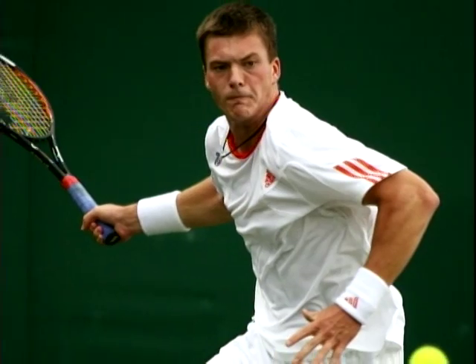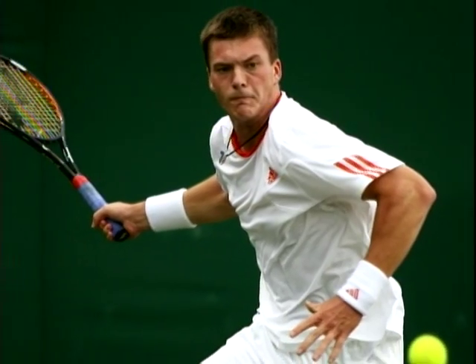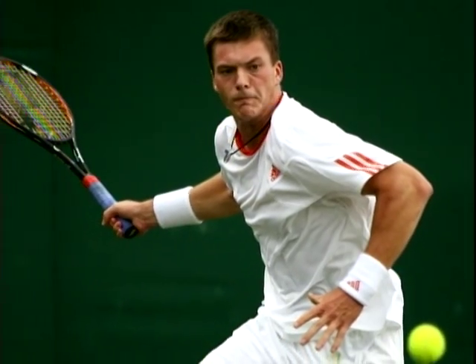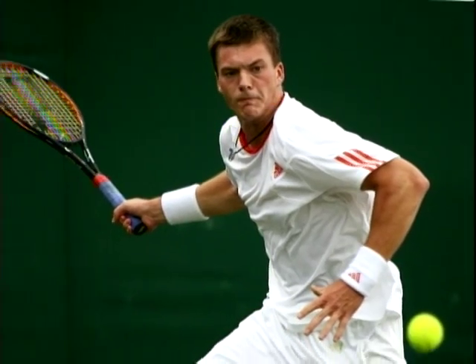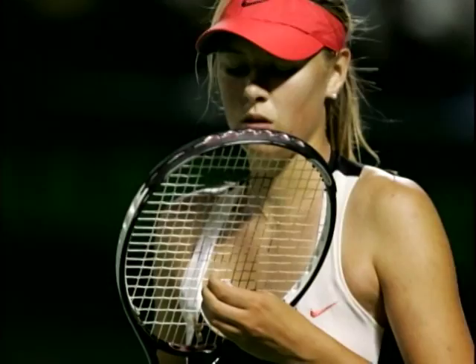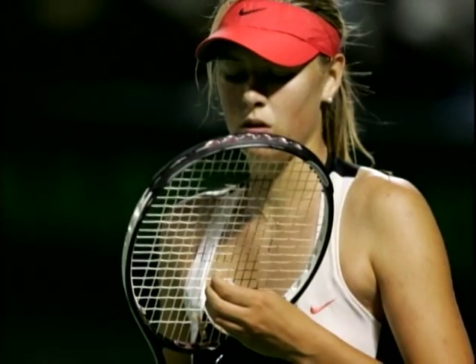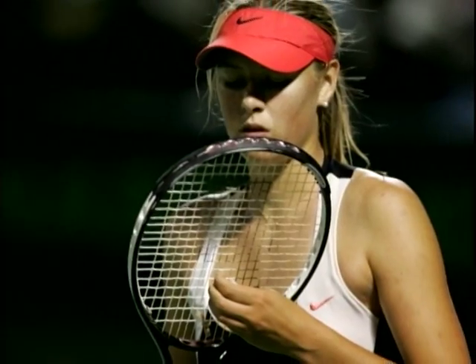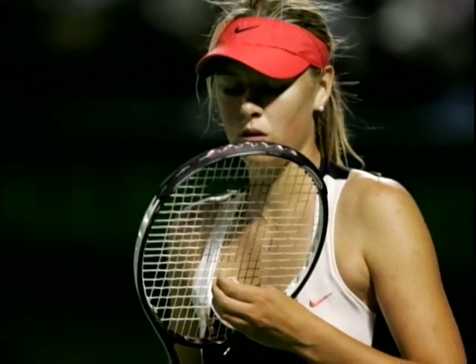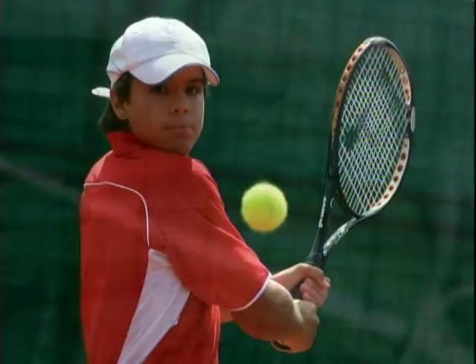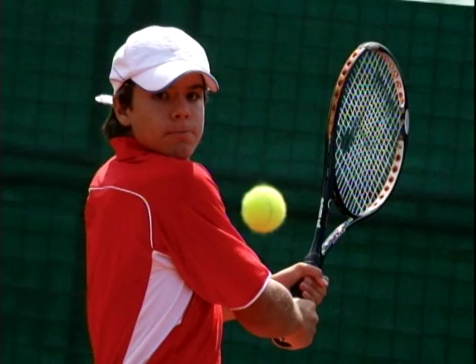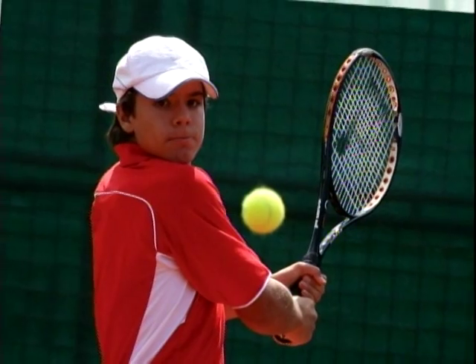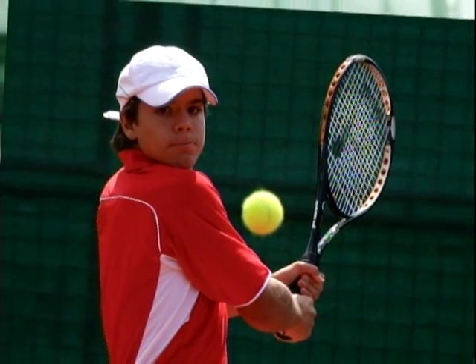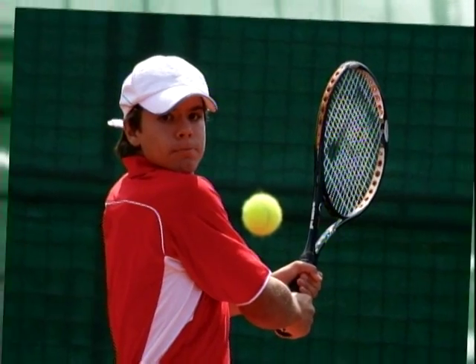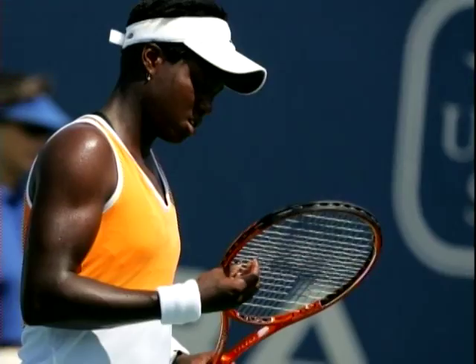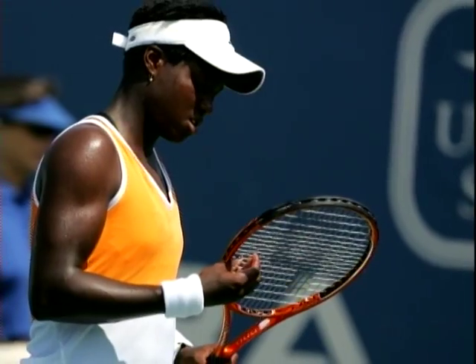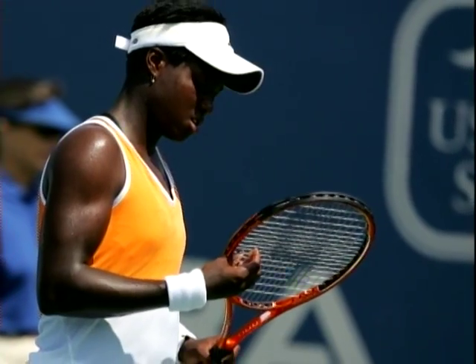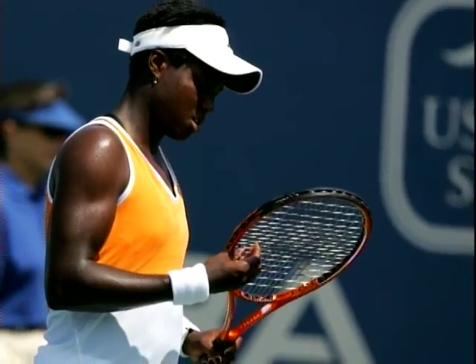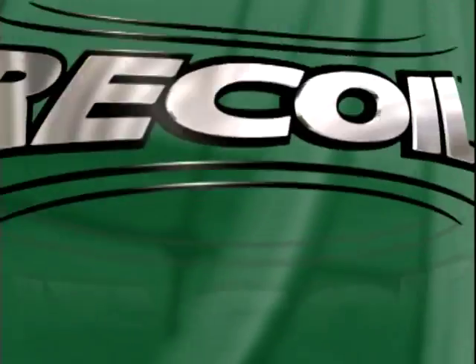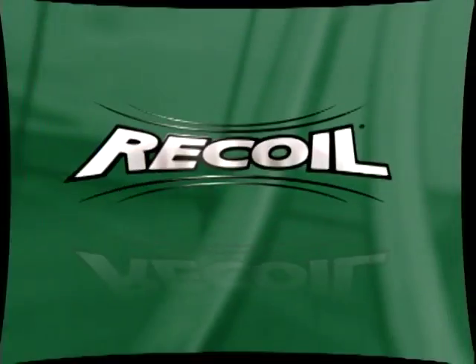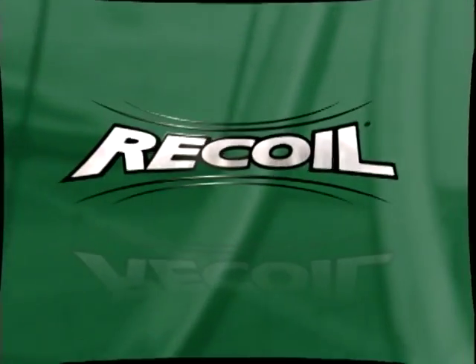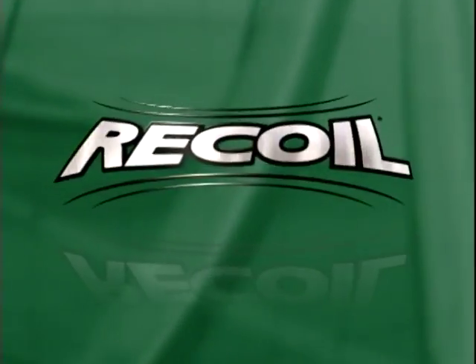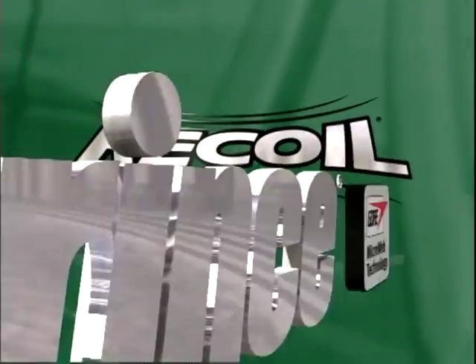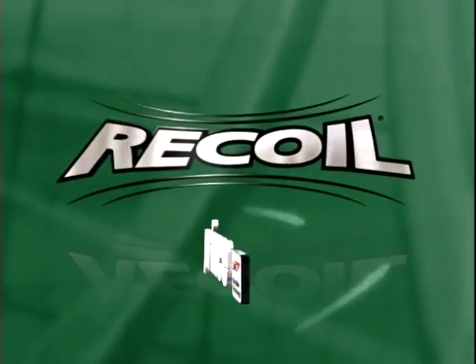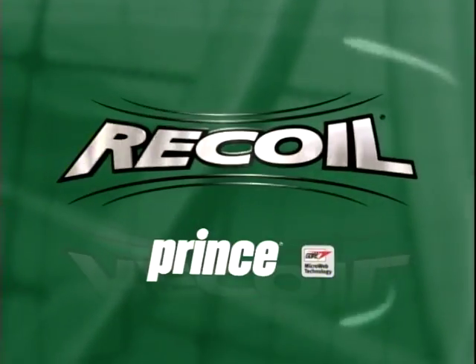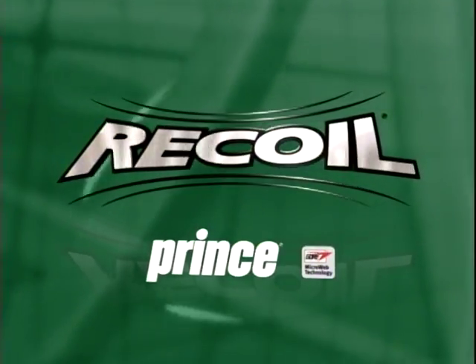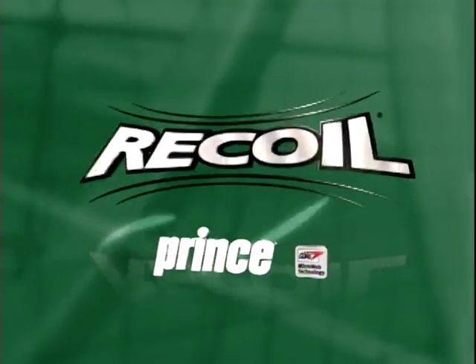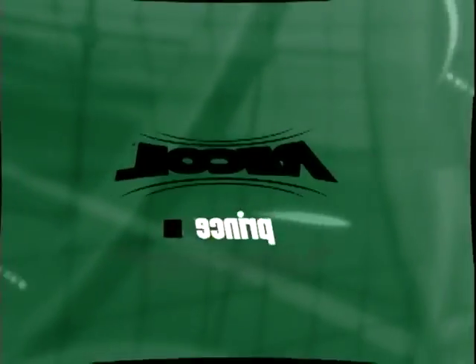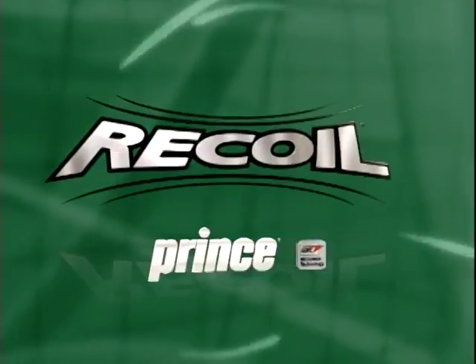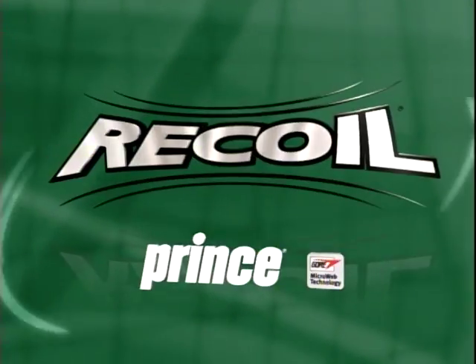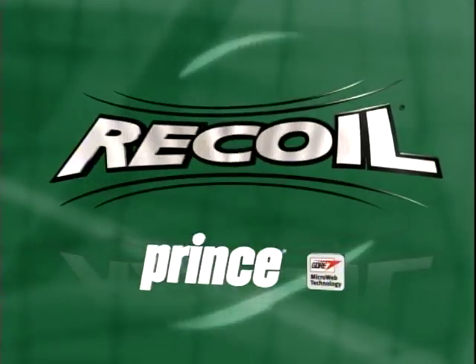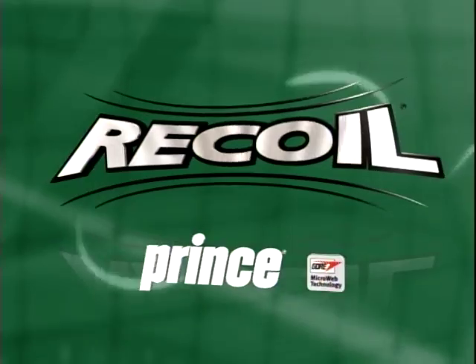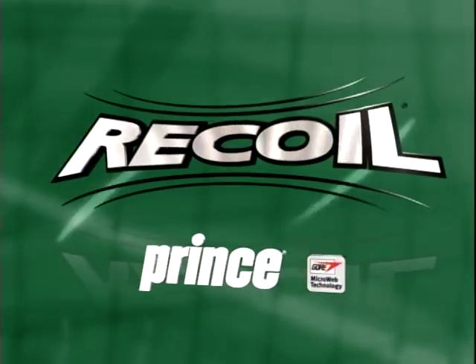But now, that's all about to change. Introducing a major breakthrough in string technology: Prince Recoil, with revolutionary Gore Microweb technology.